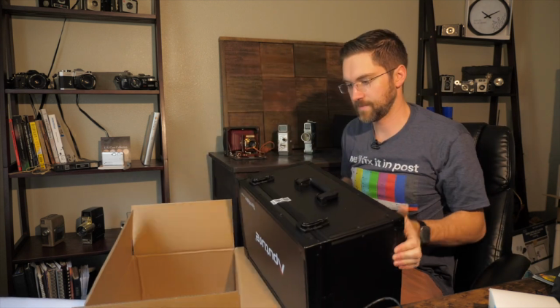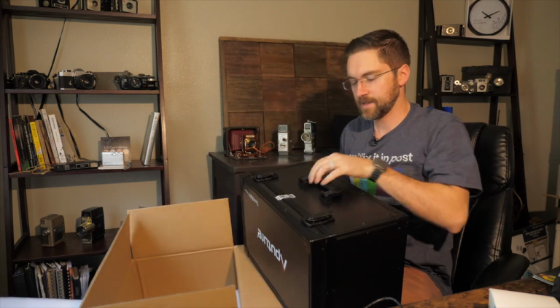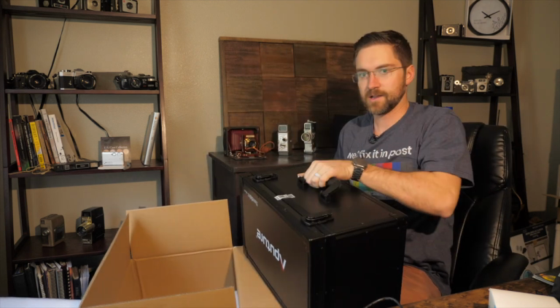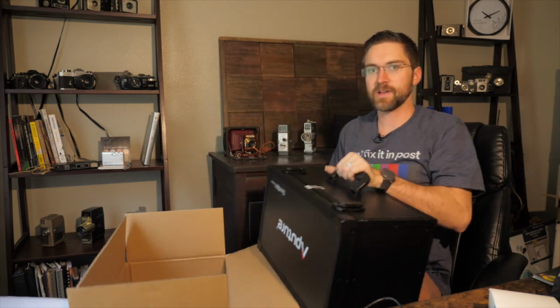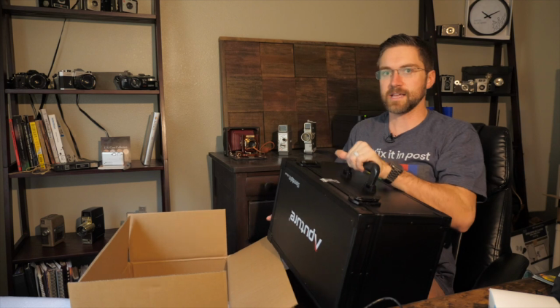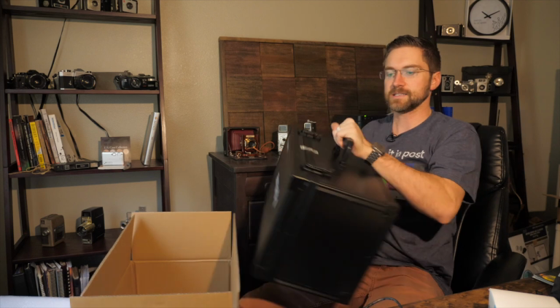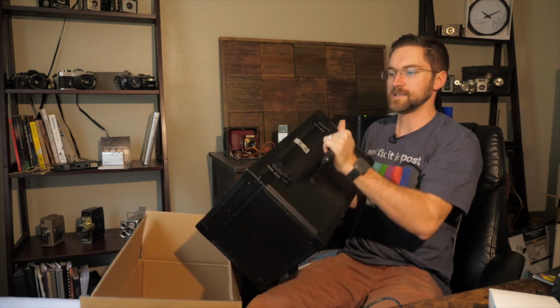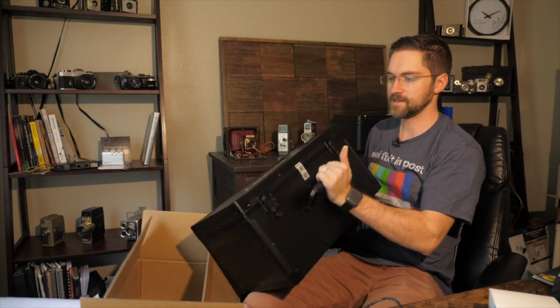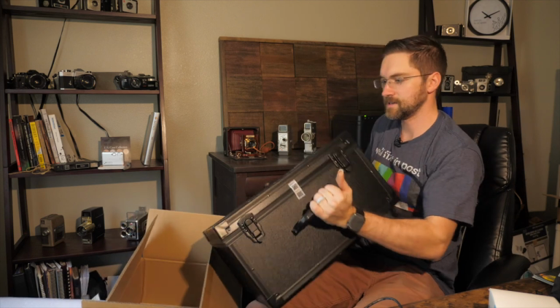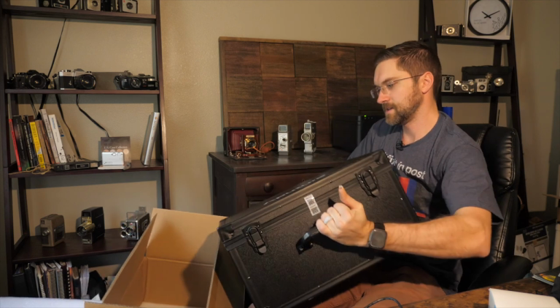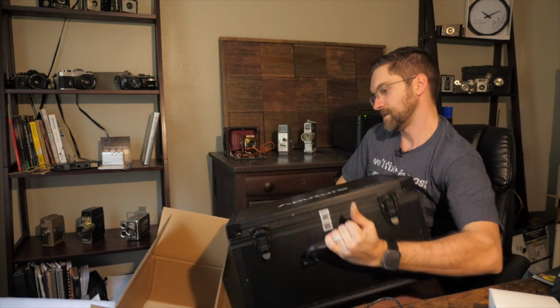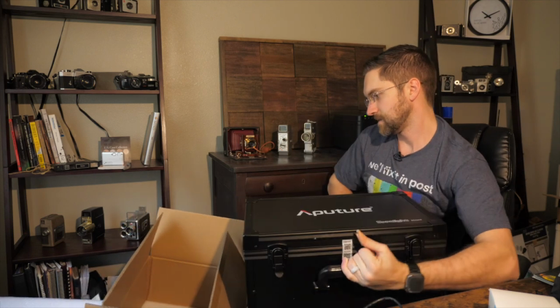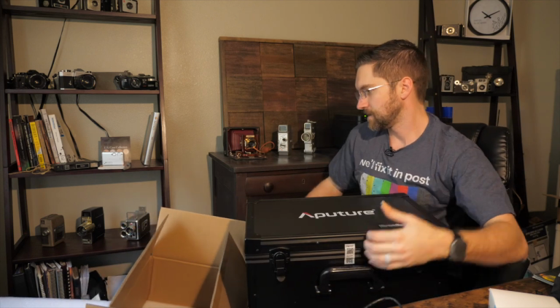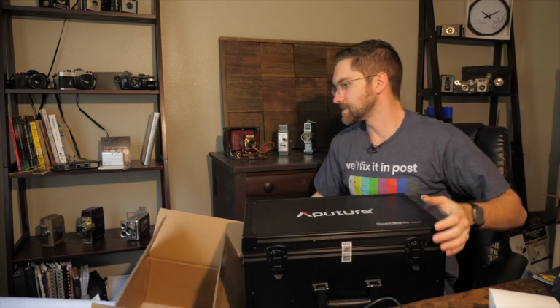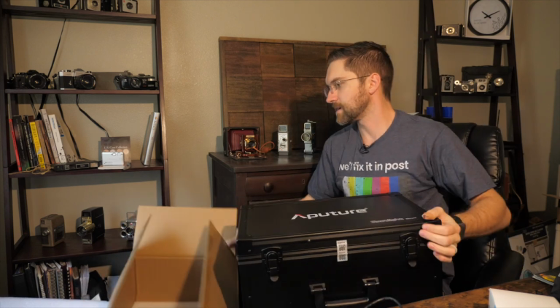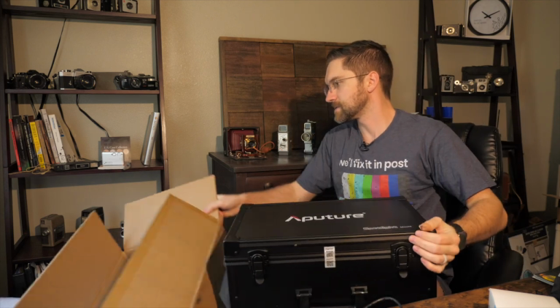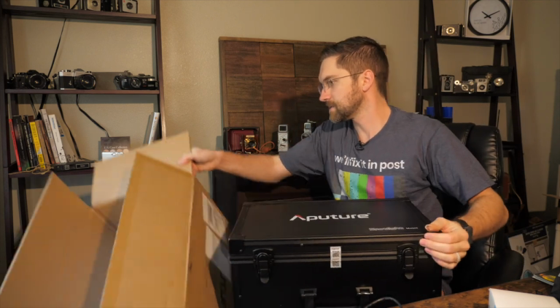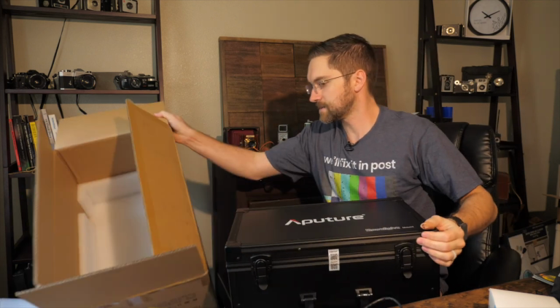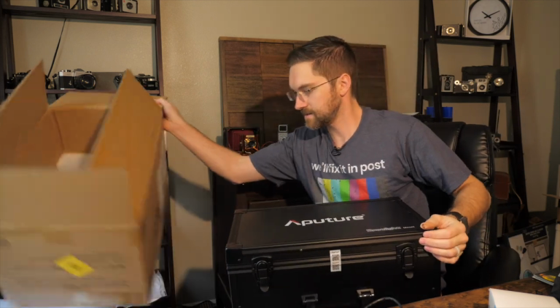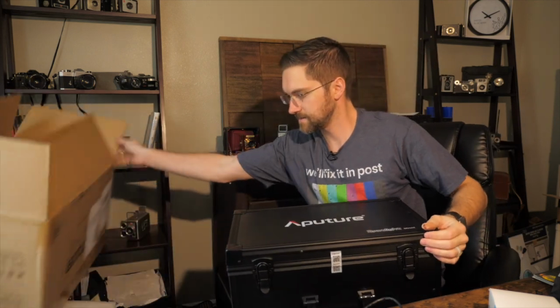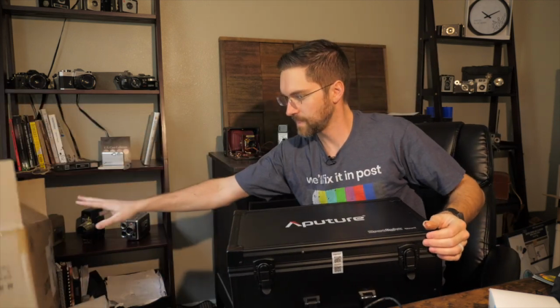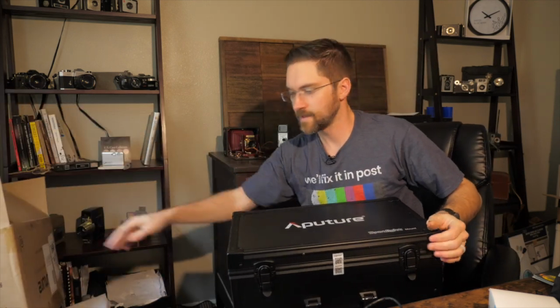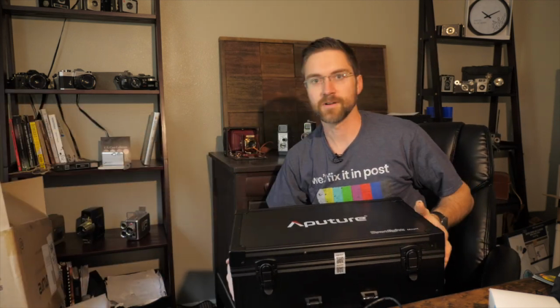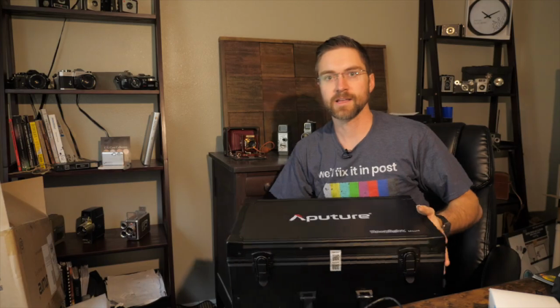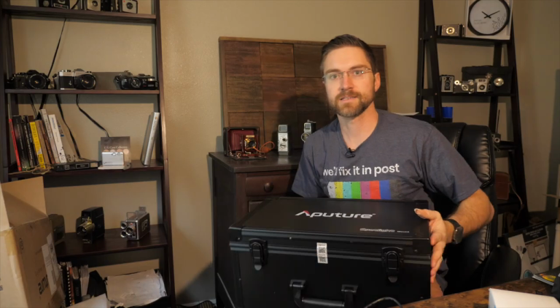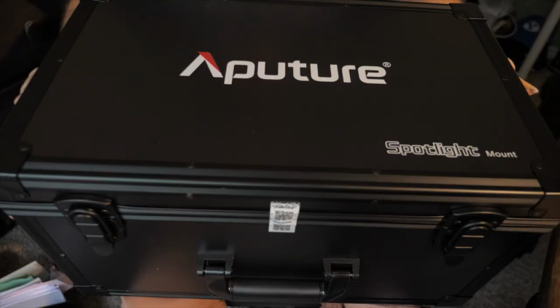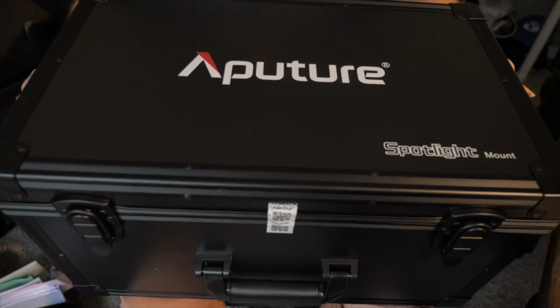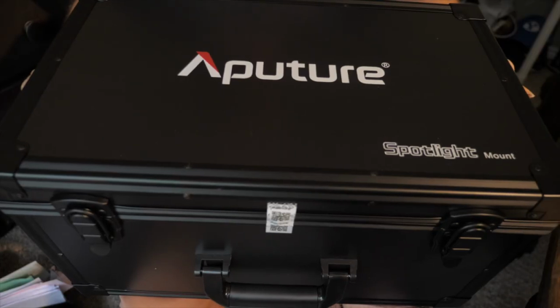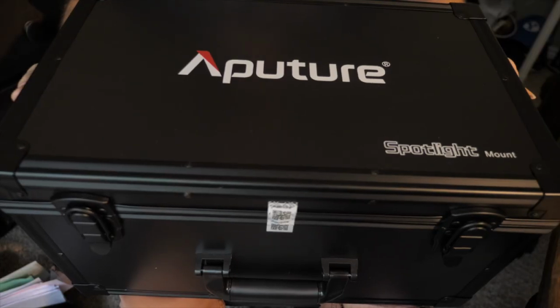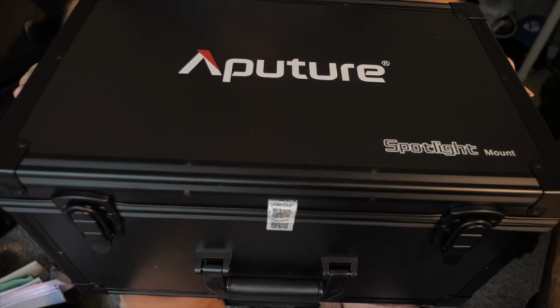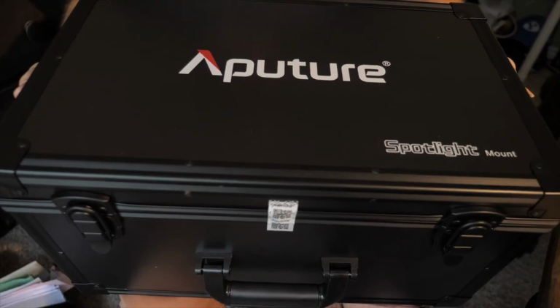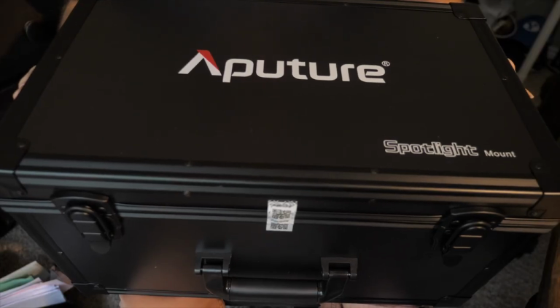Here we've got the case — still has the seal on it. Very nice. Let's open it up and see what we got.